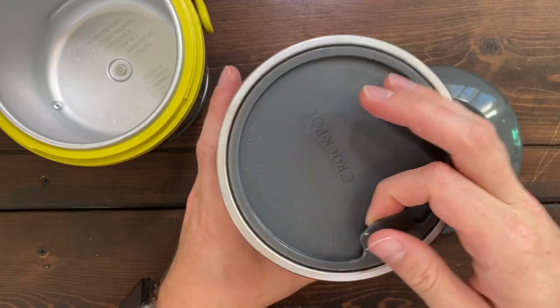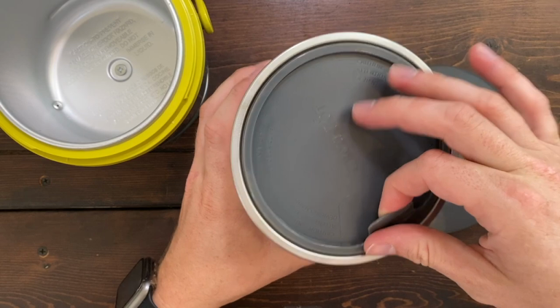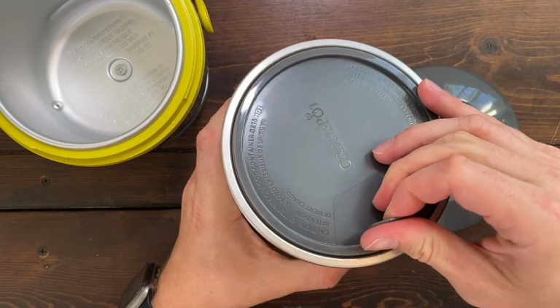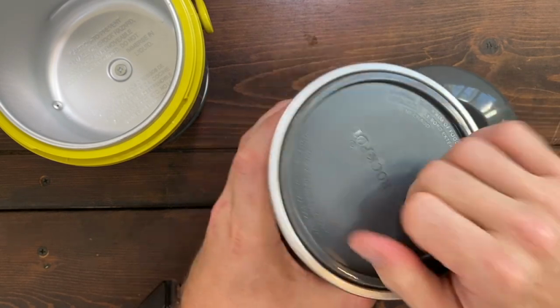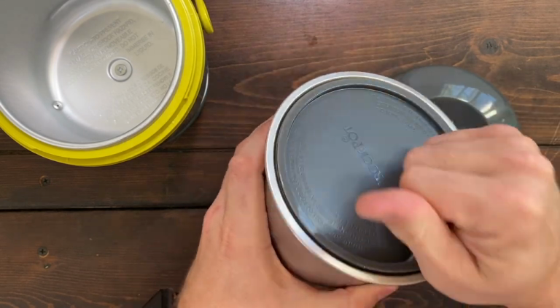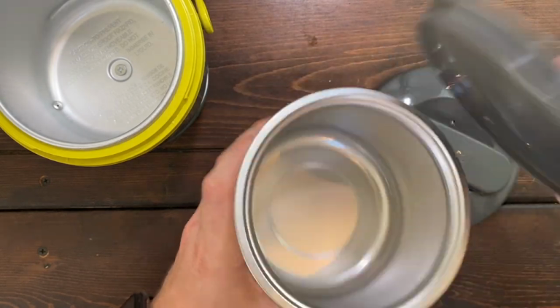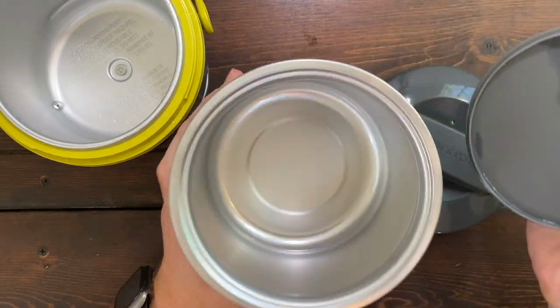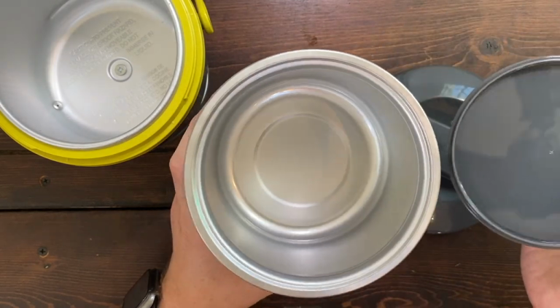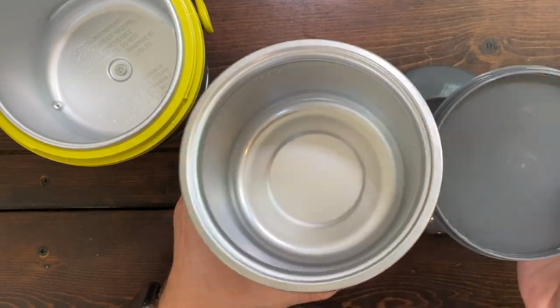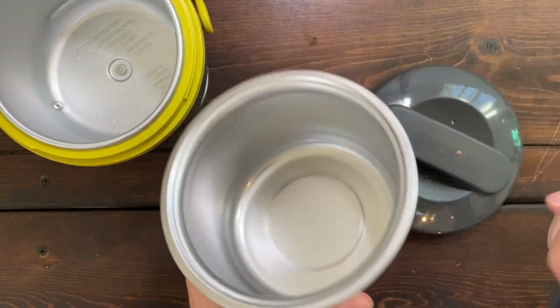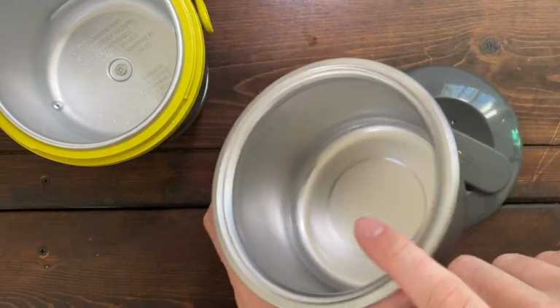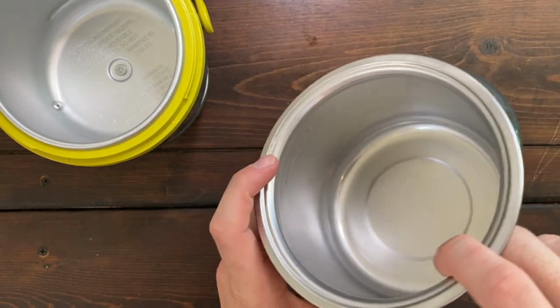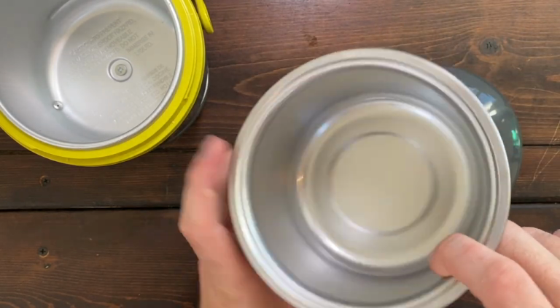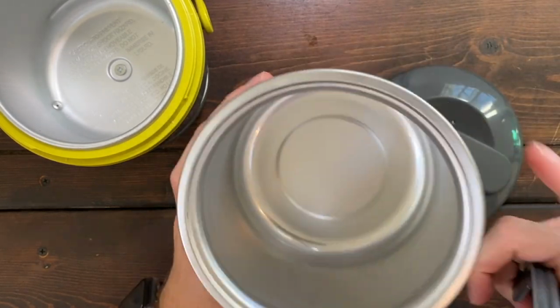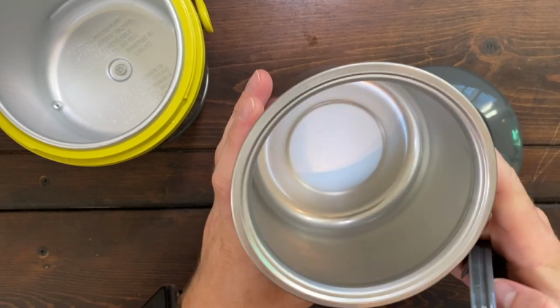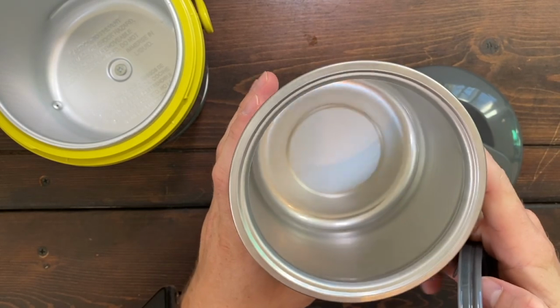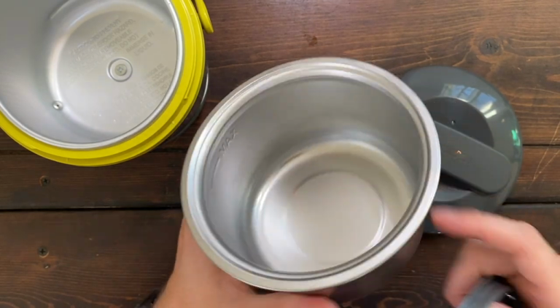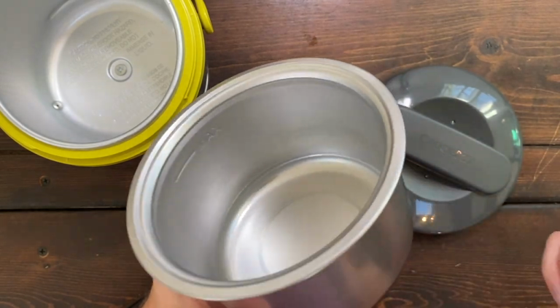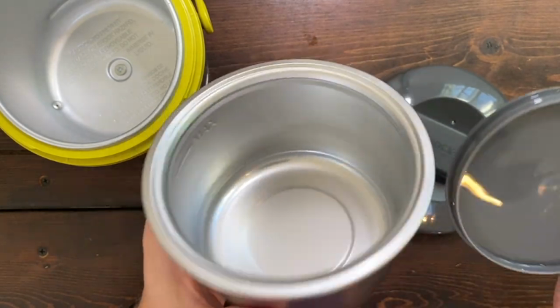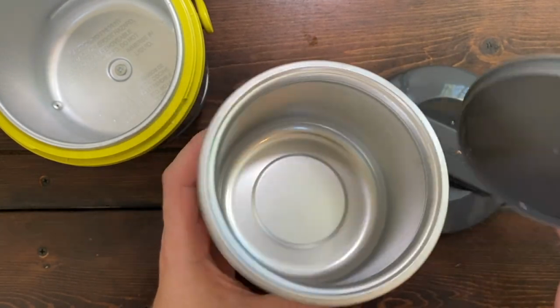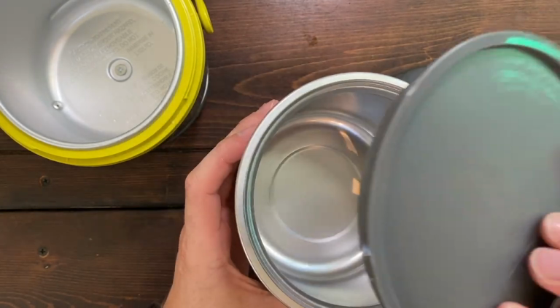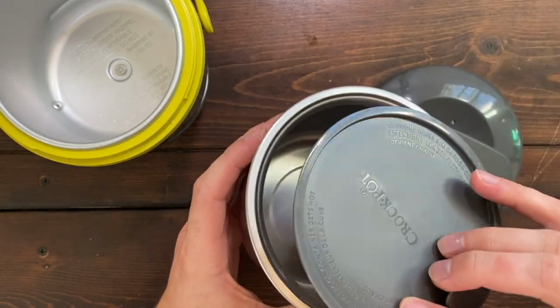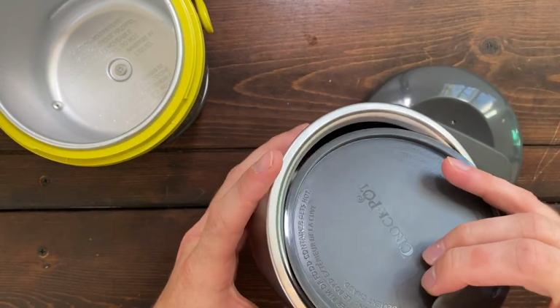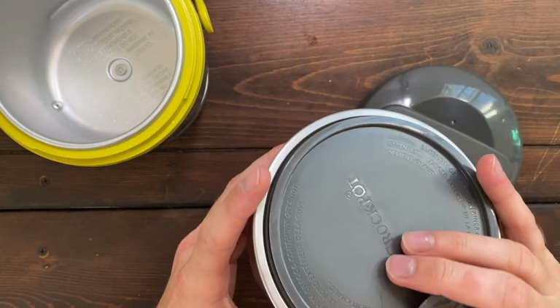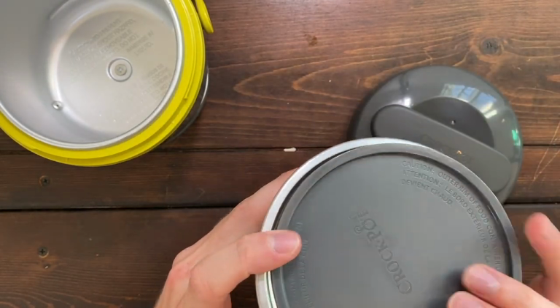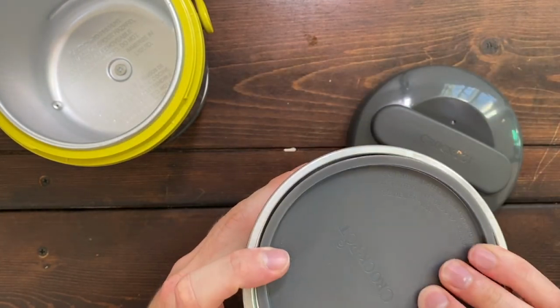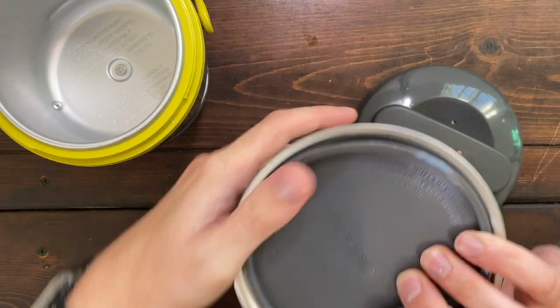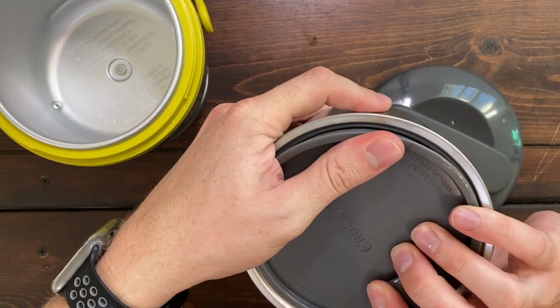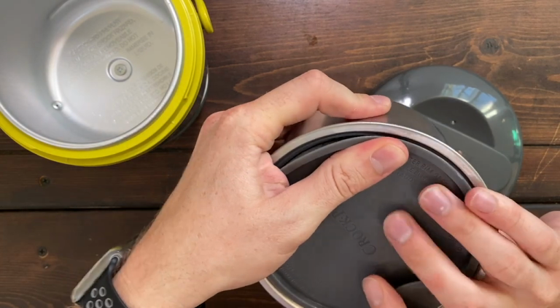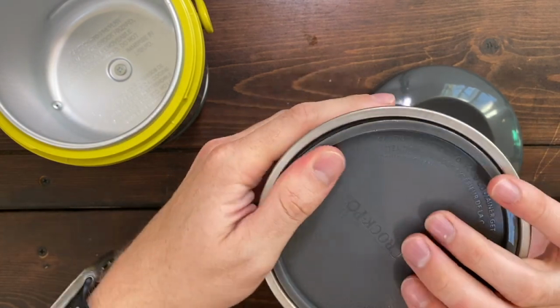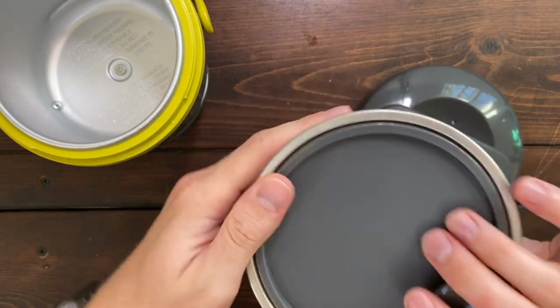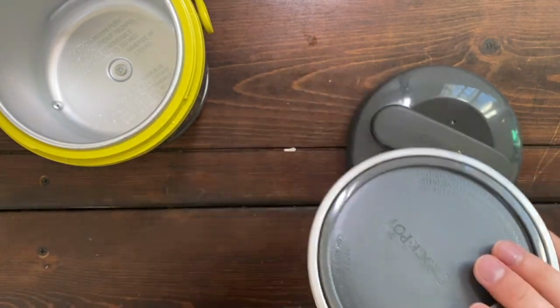This is what you actually eat out of right here. This is the storage for your food. You have a max level right there, which is the perfect amount of food for a personal size lunch. It also comes with this container to keep it sealed and warm while you're heating it up.